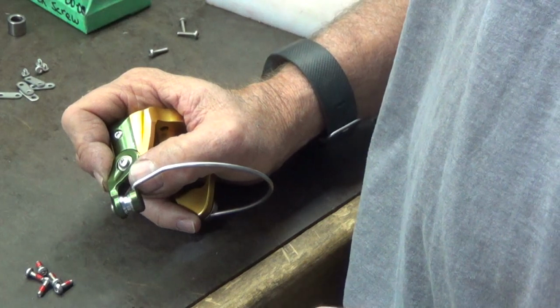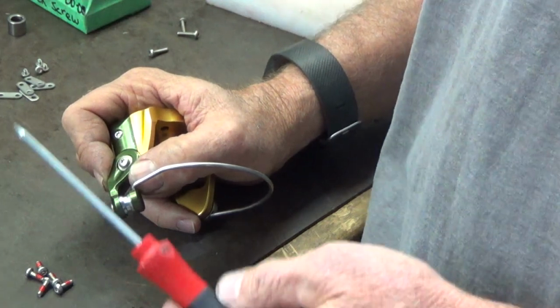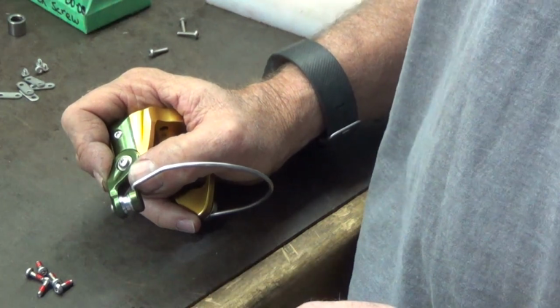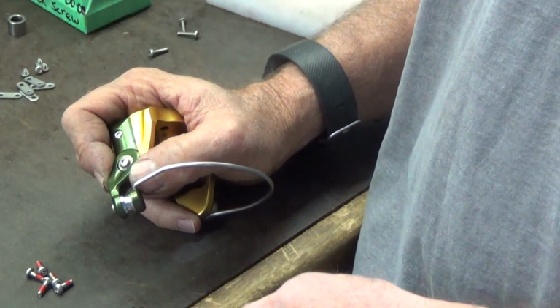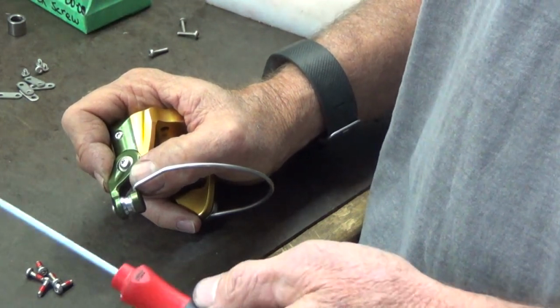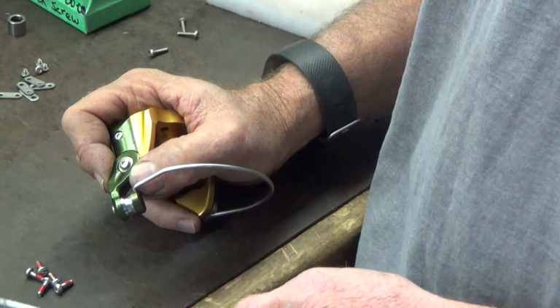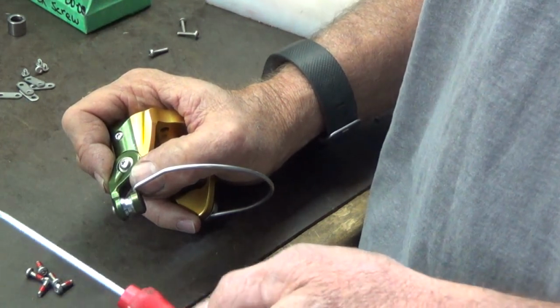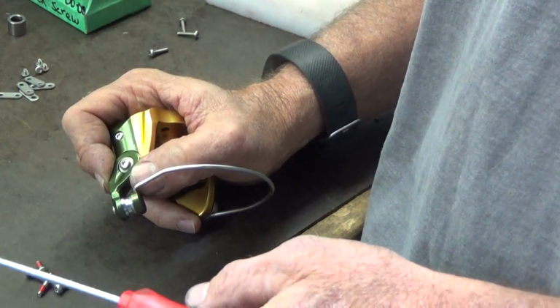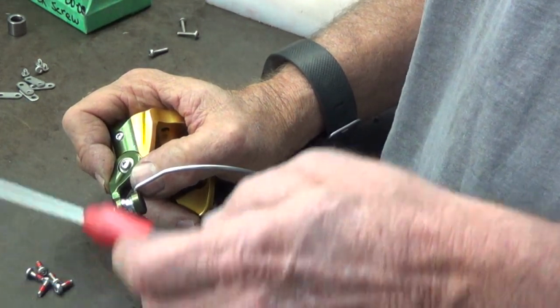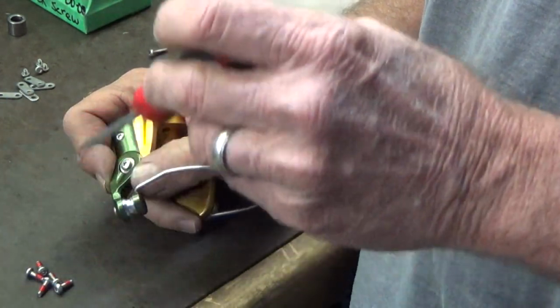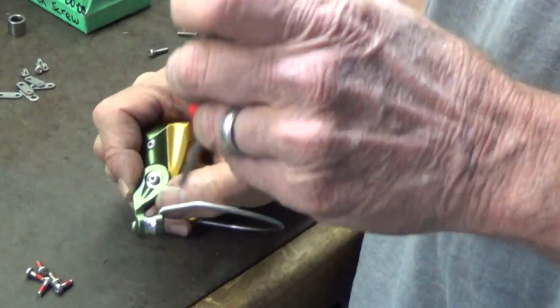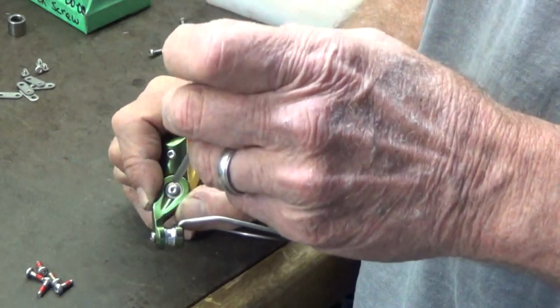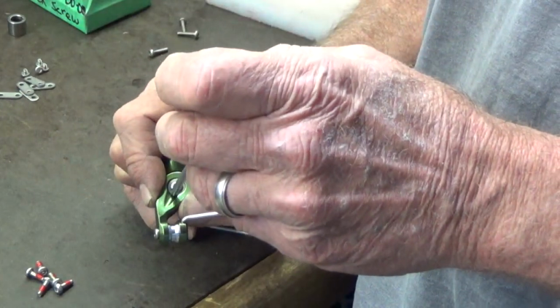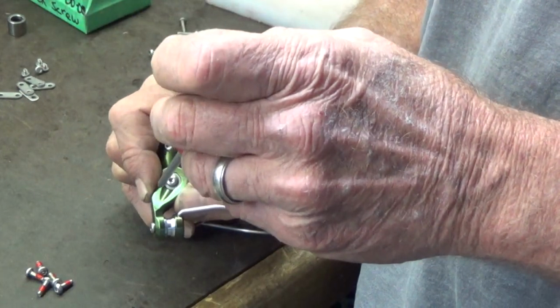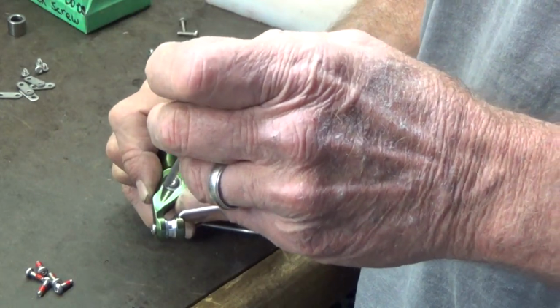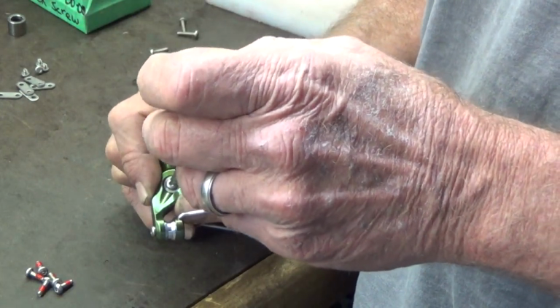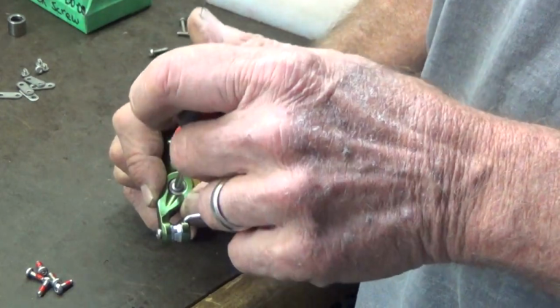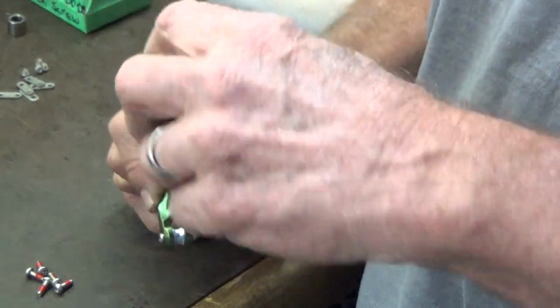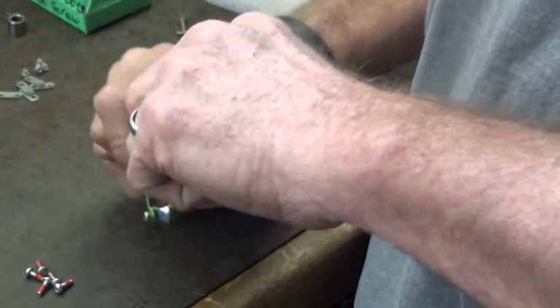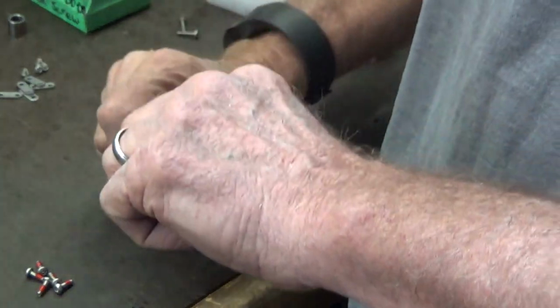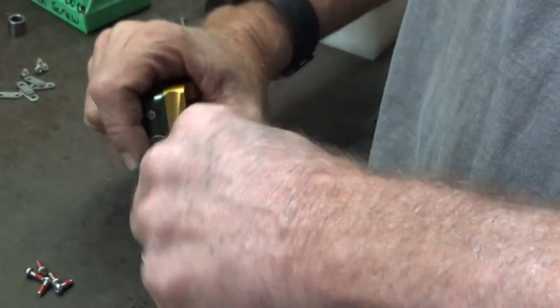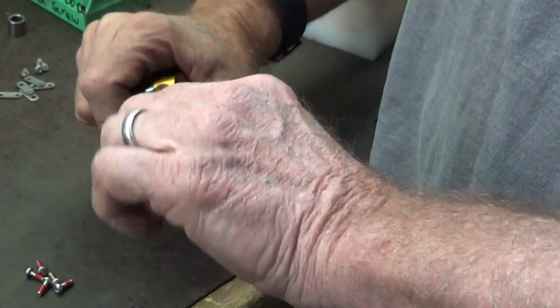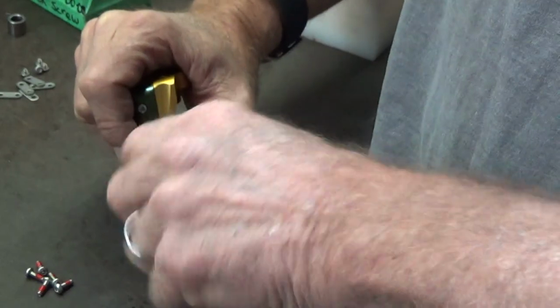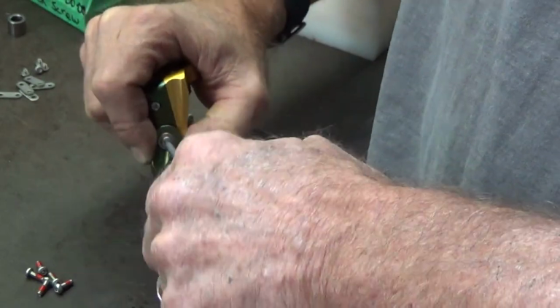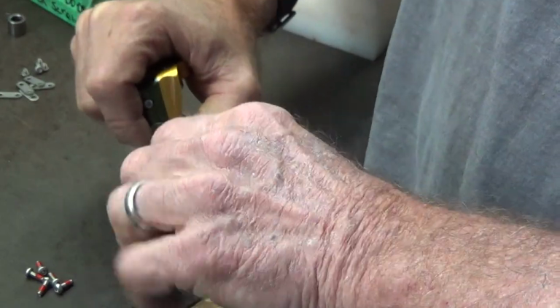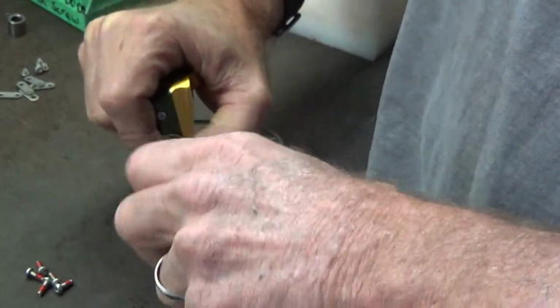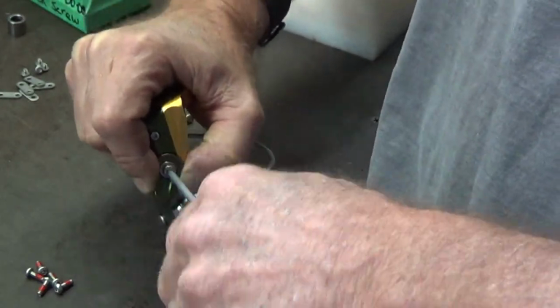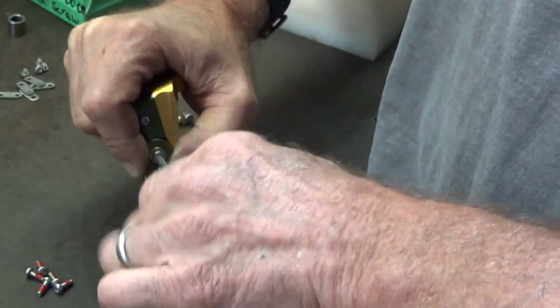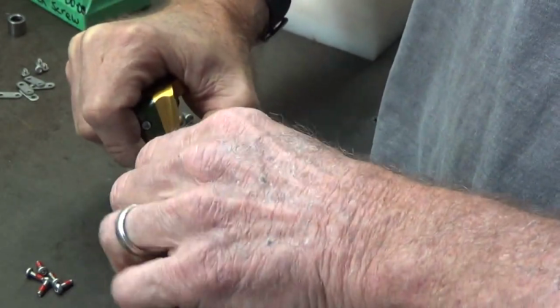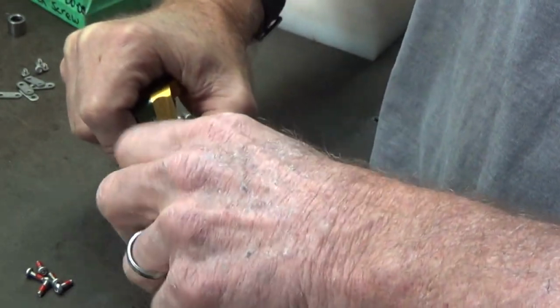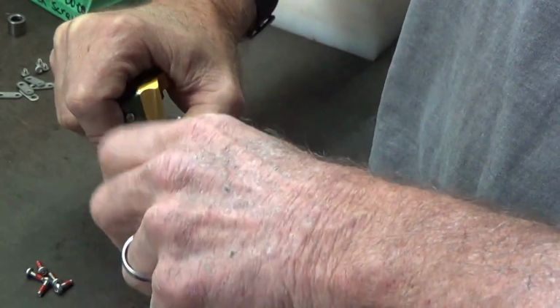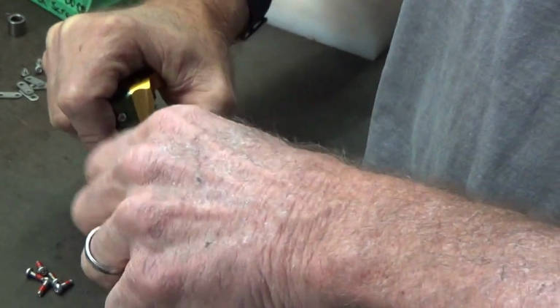Hello, this is Tom and I'm going to show you how to change this screw on the bale arm to put the new screw, the longer screw in, hopefully without having everything falling apart.